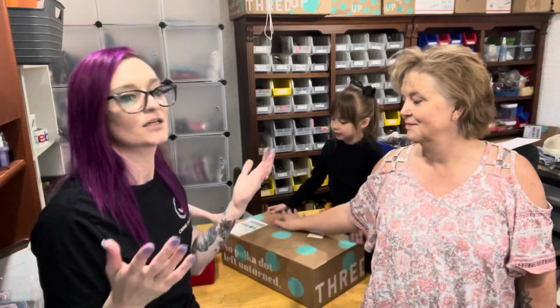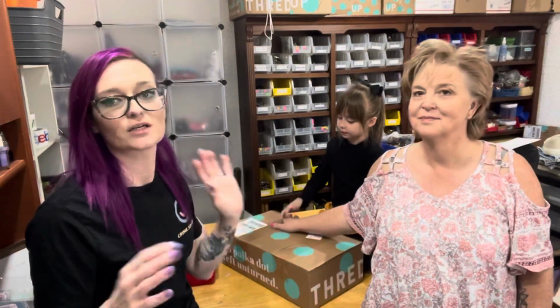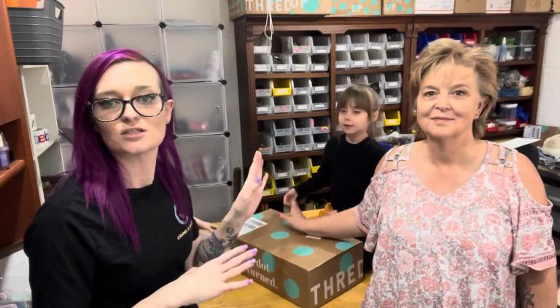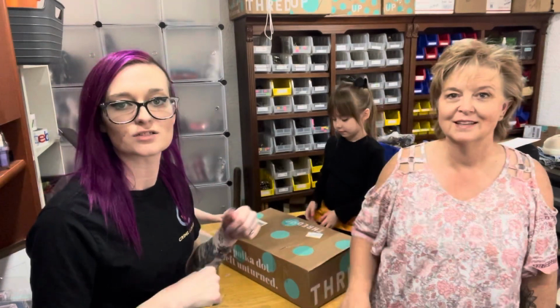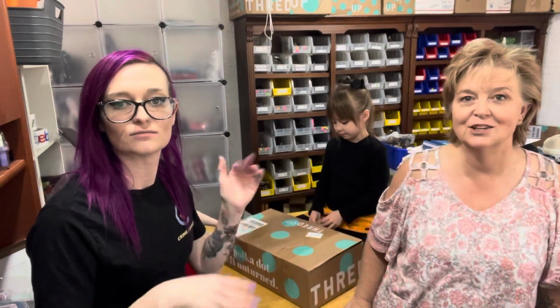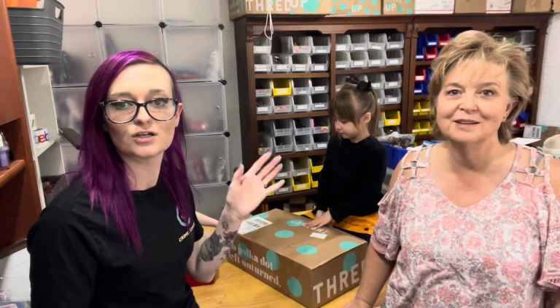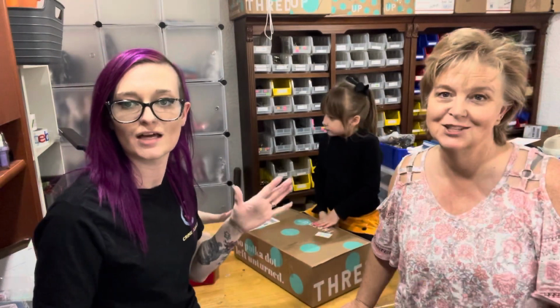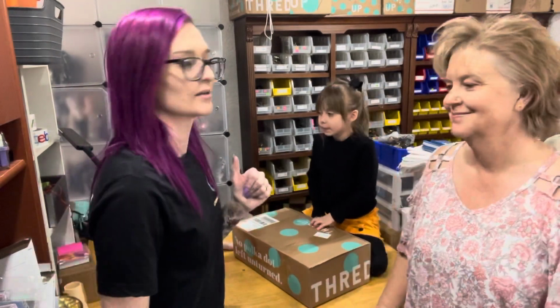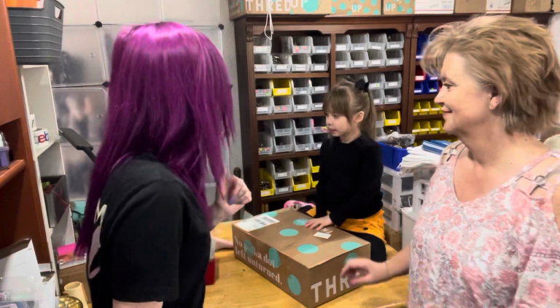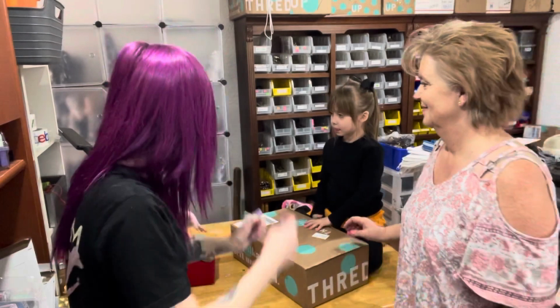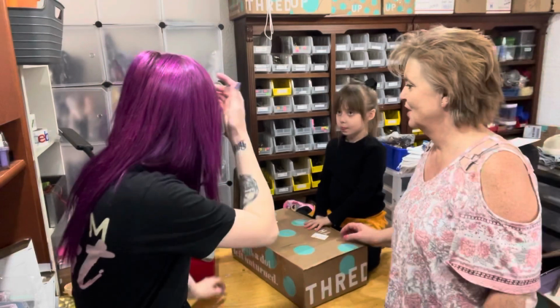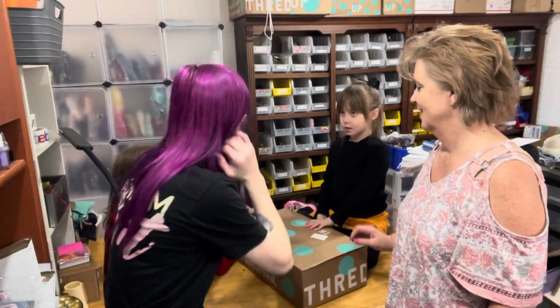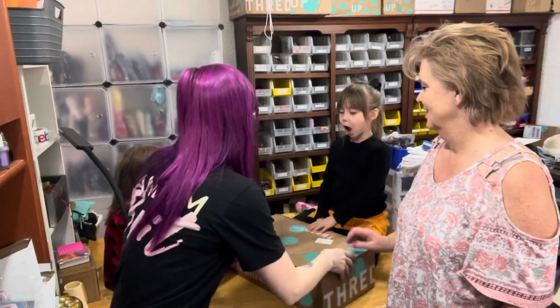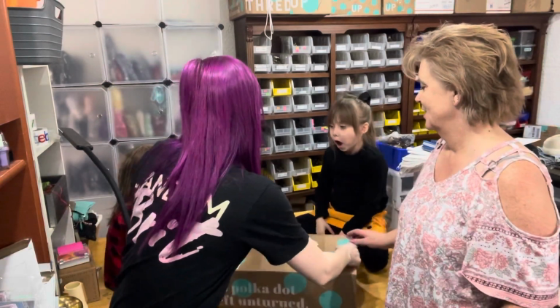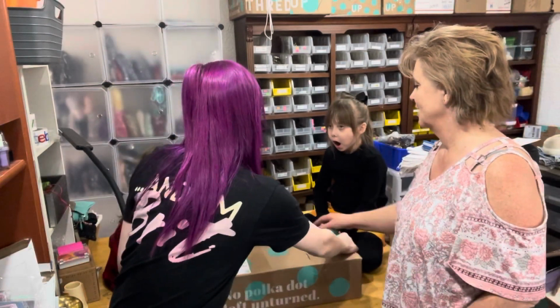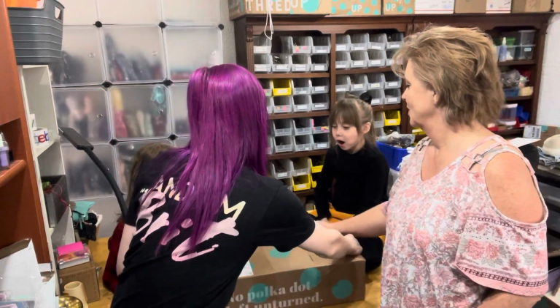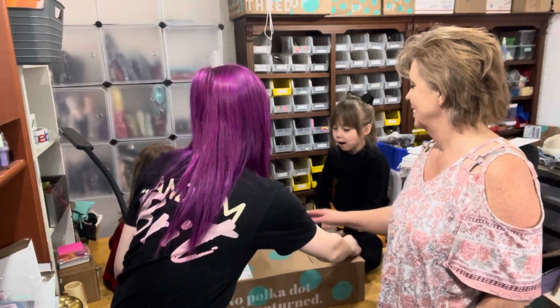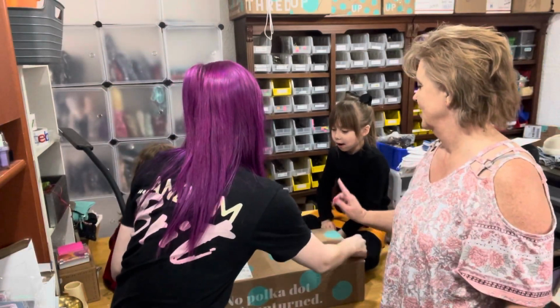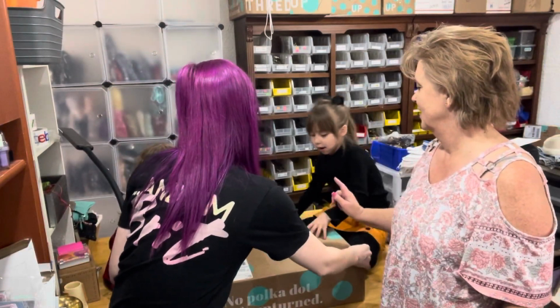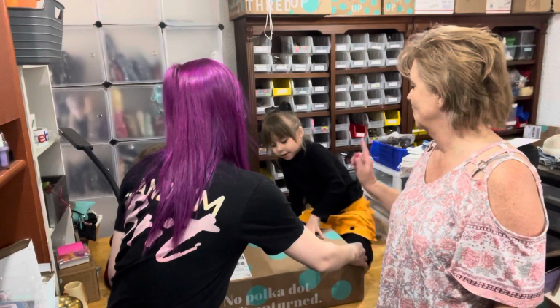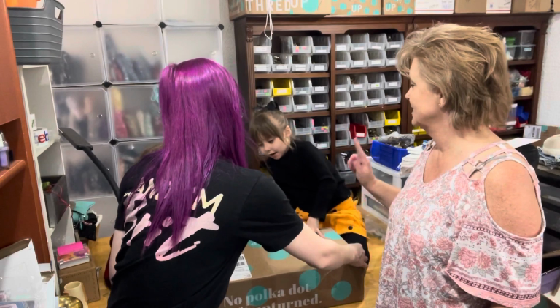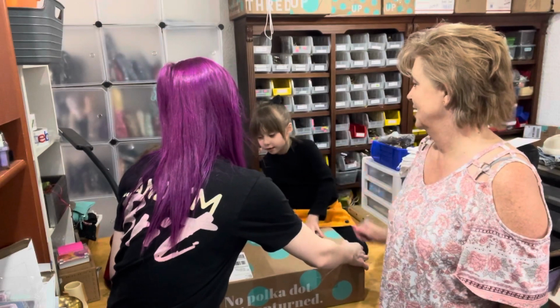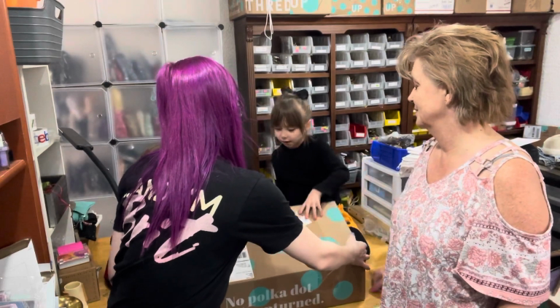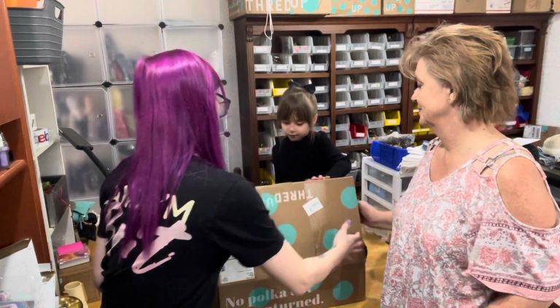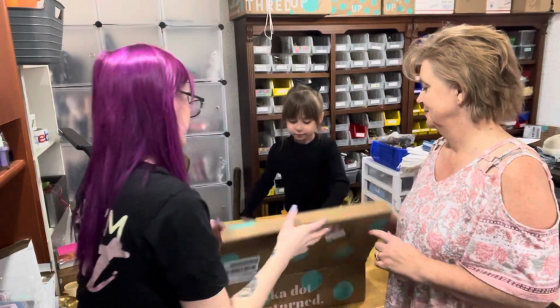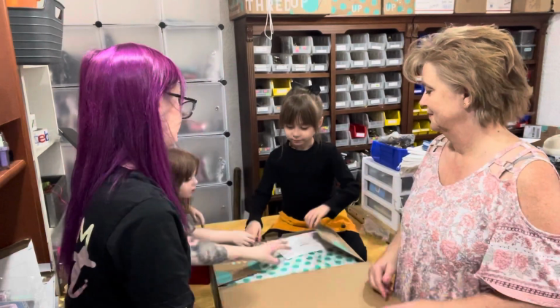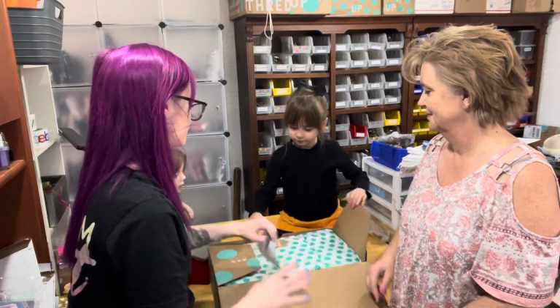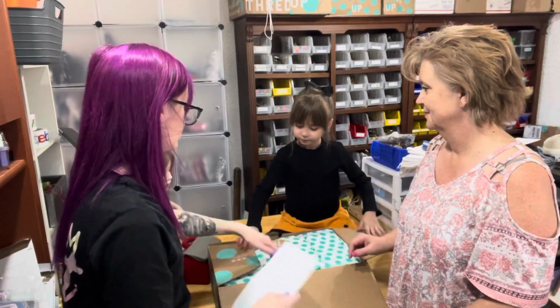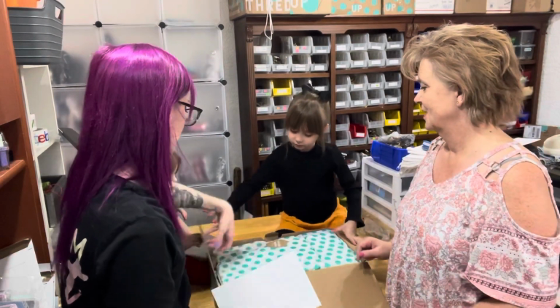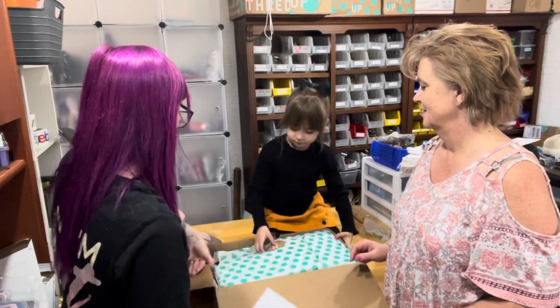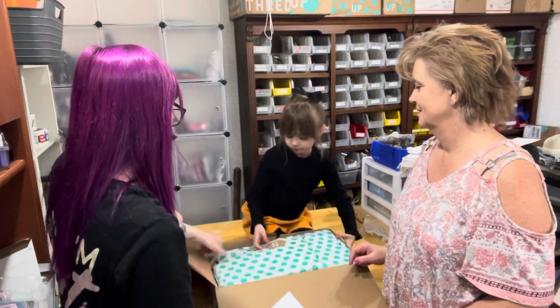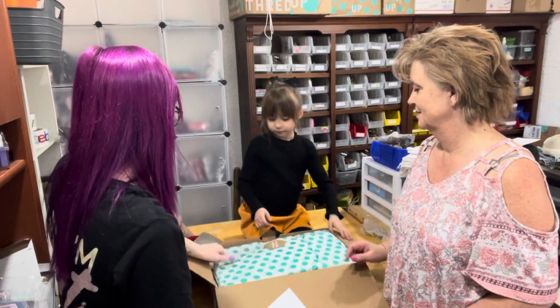Let's get into it because these two are a little antsy. Okay, we're going to open it — turn it this way and you both open it. And then one at a time. There you go. Alright, Logan, you want to take this out?